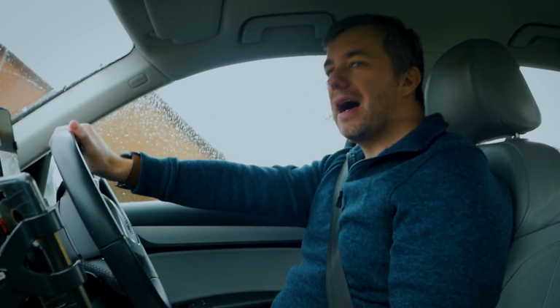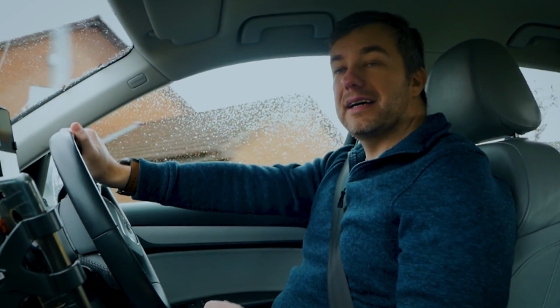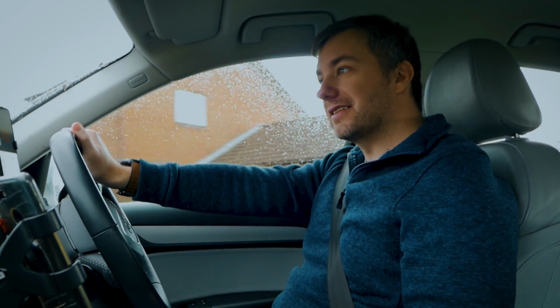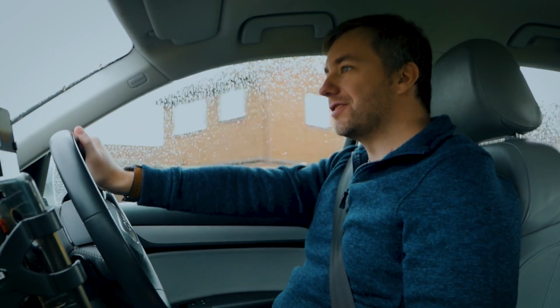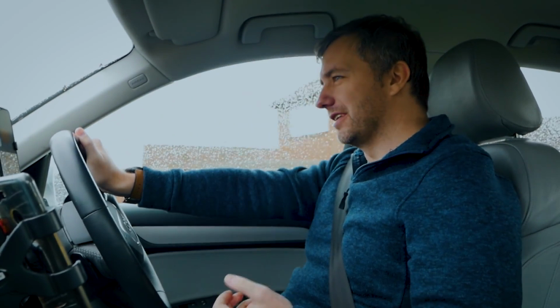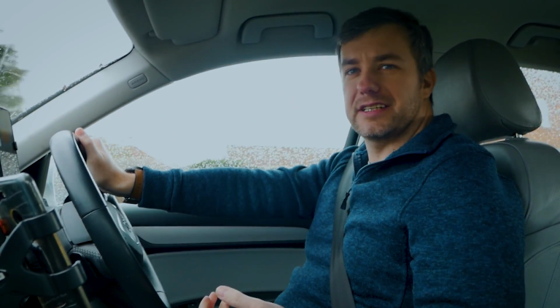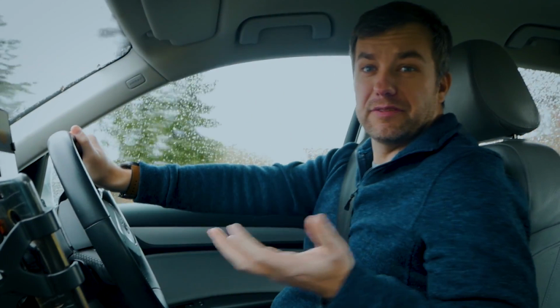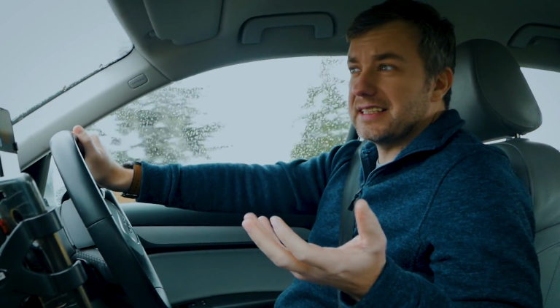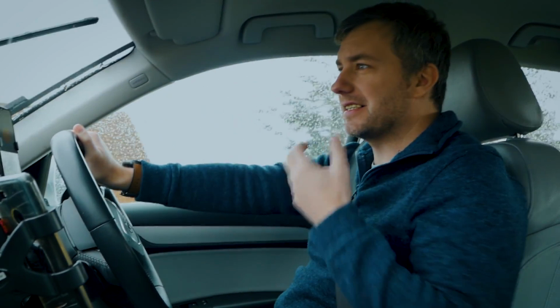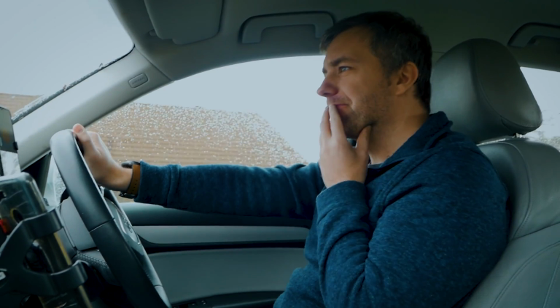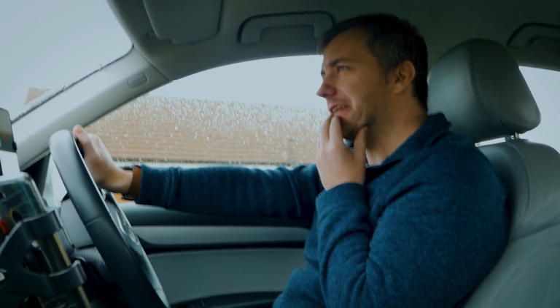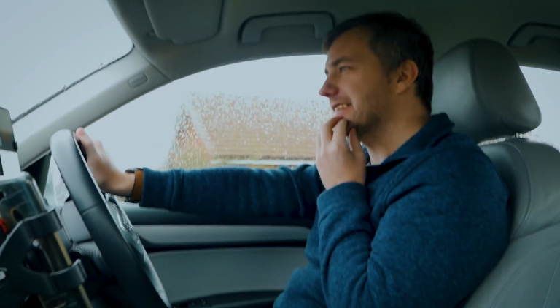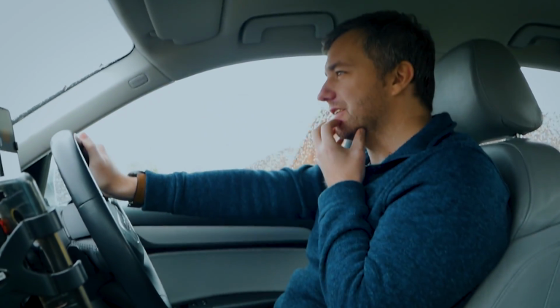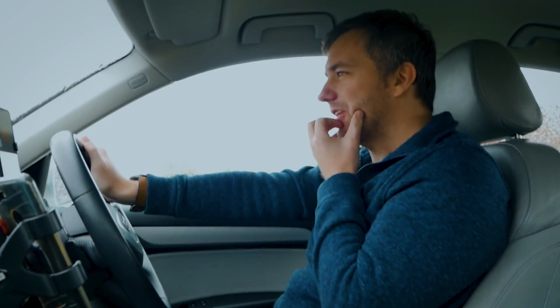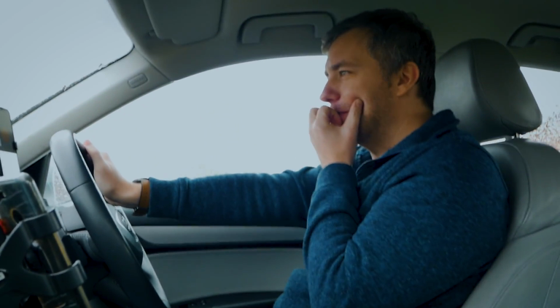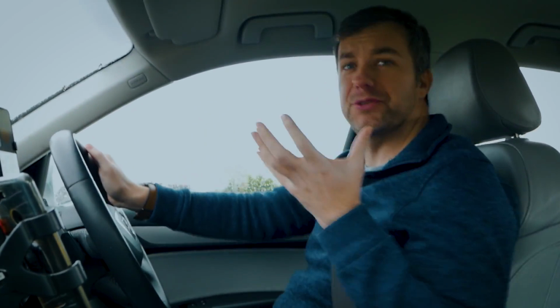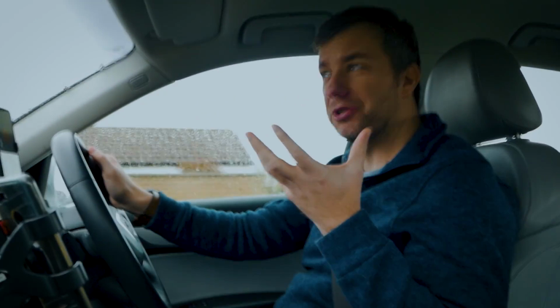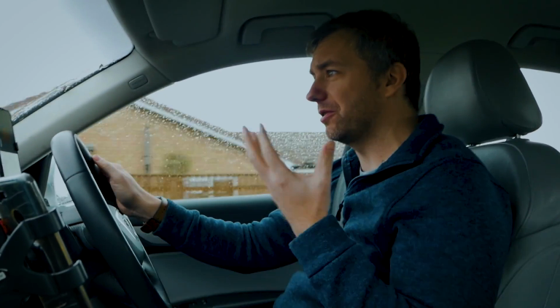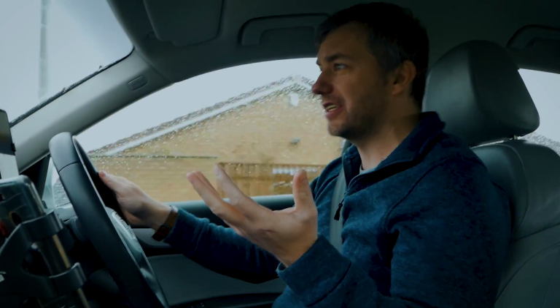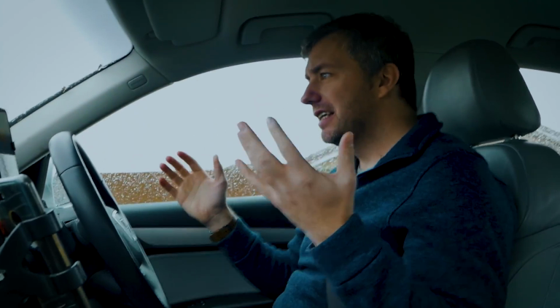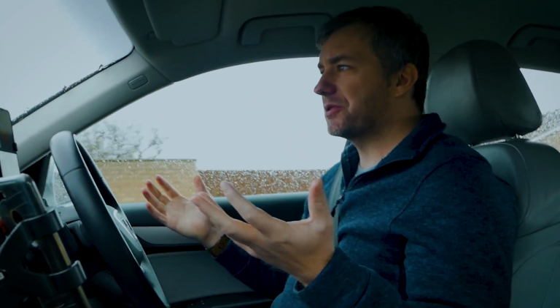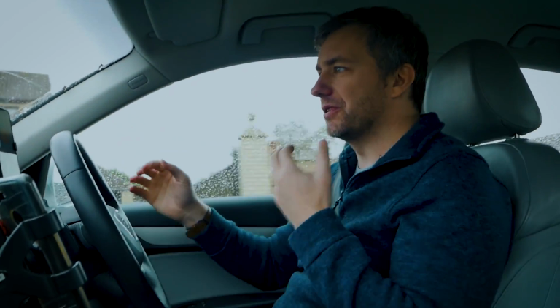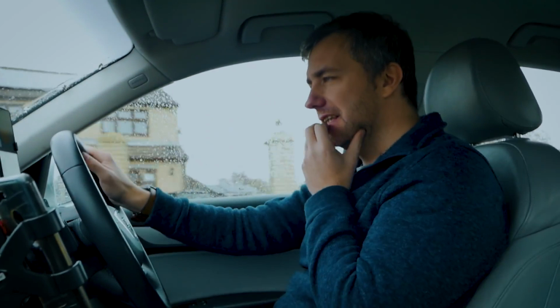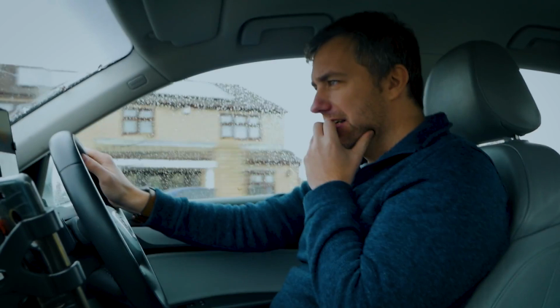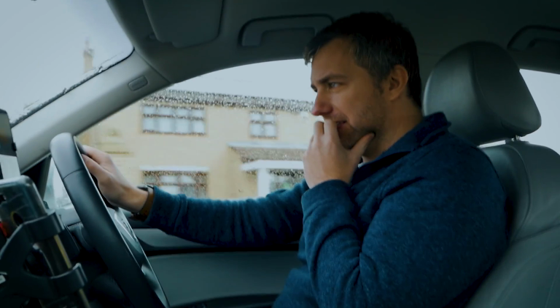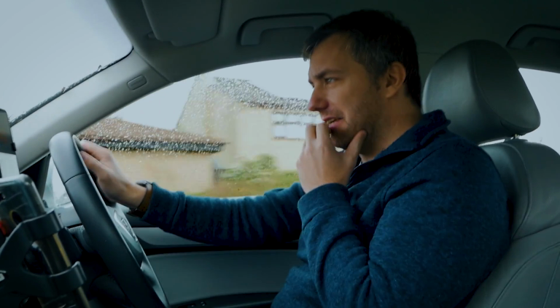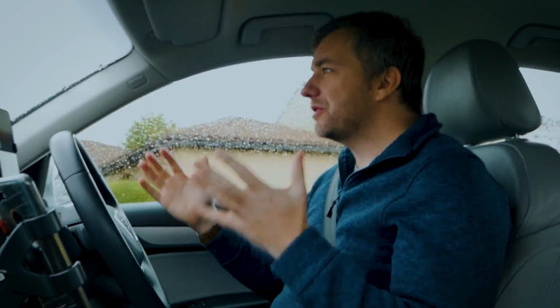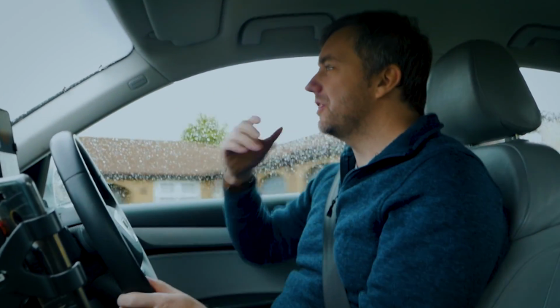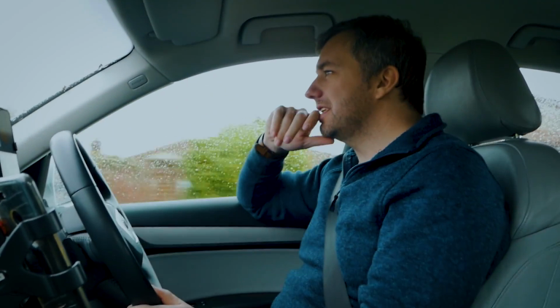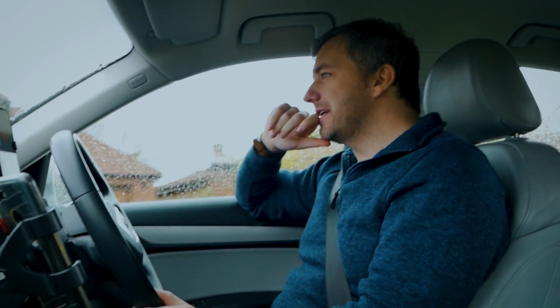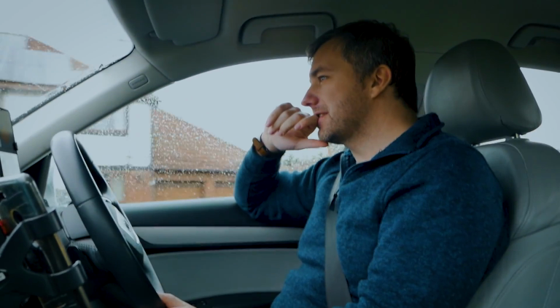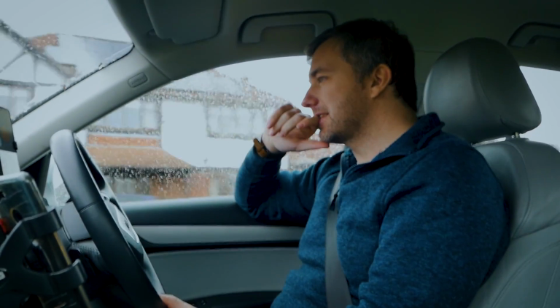Hi, I'm Martin, this is Not Enough Tech. Have you ever had this feeling that you left the home and you're not sure whether you locked the house or not? Well, if there is only a way to check...